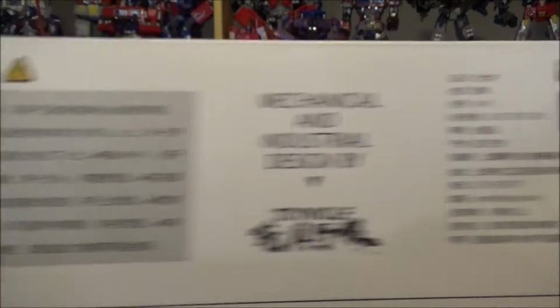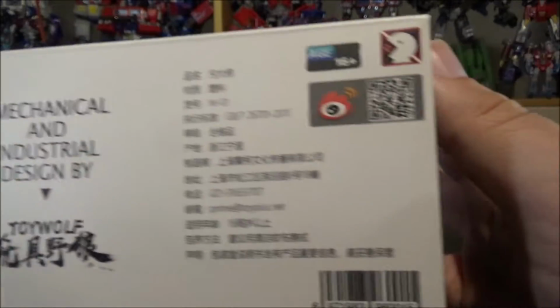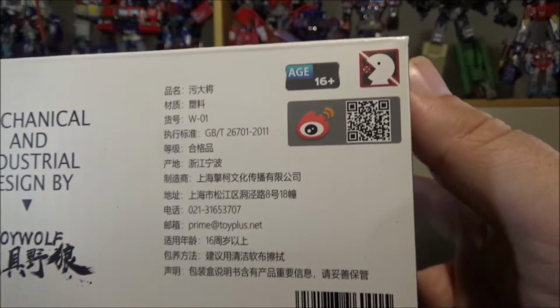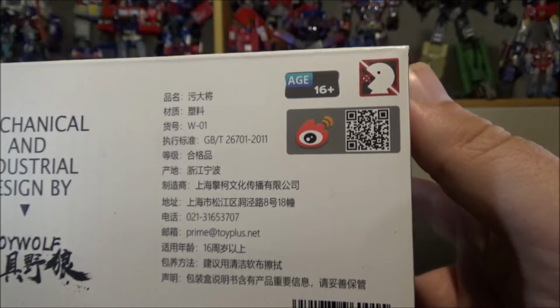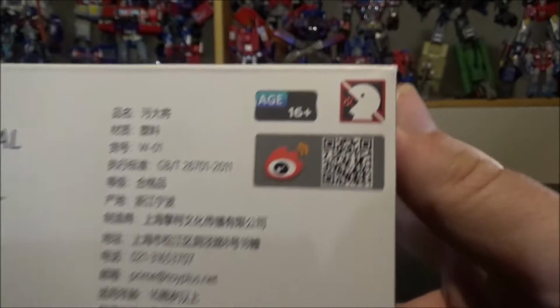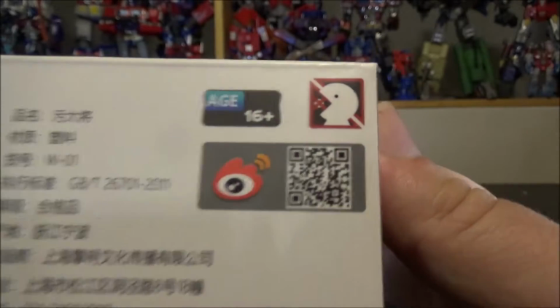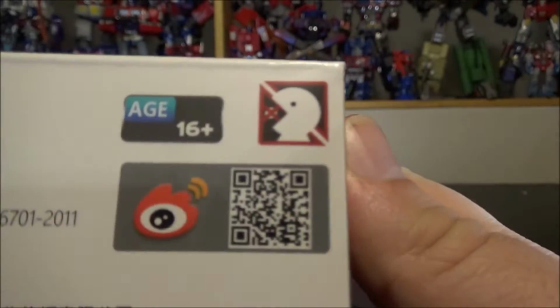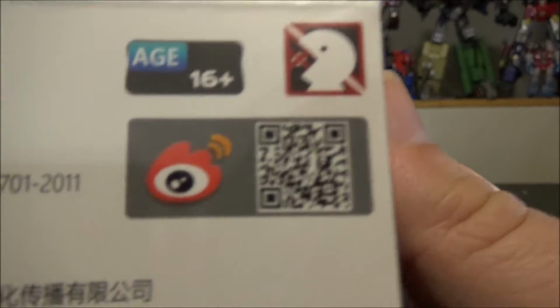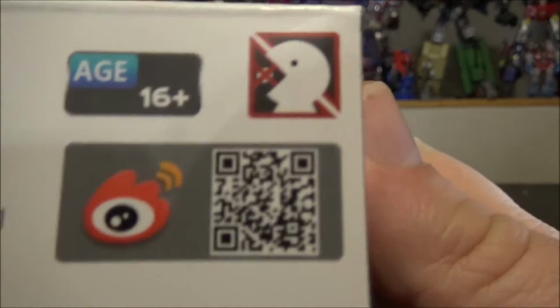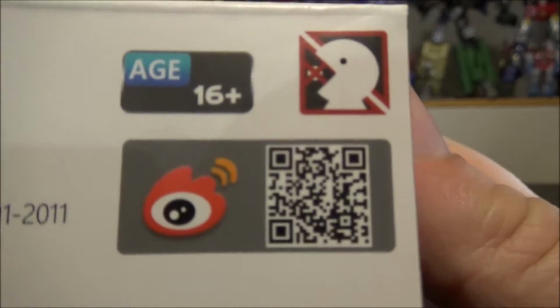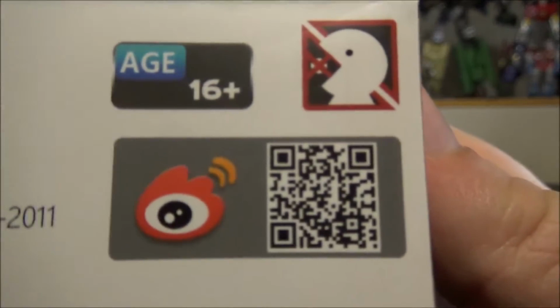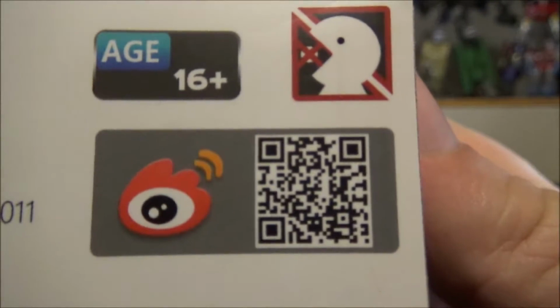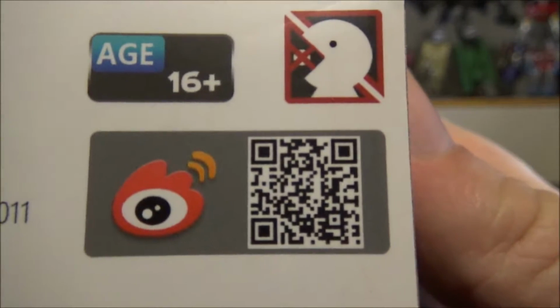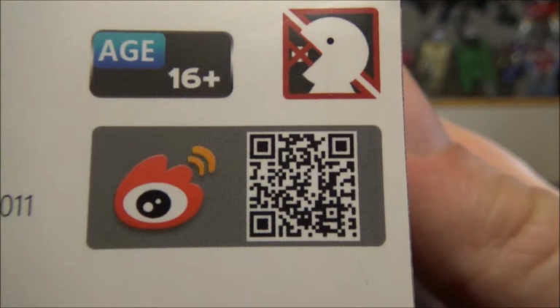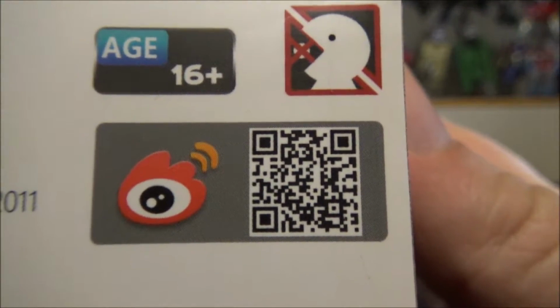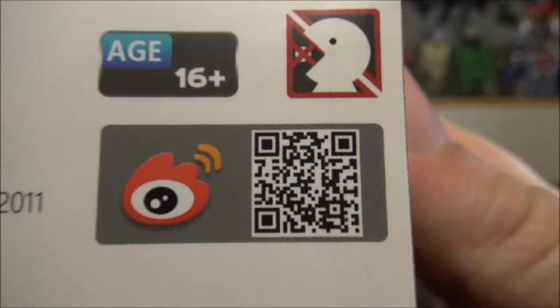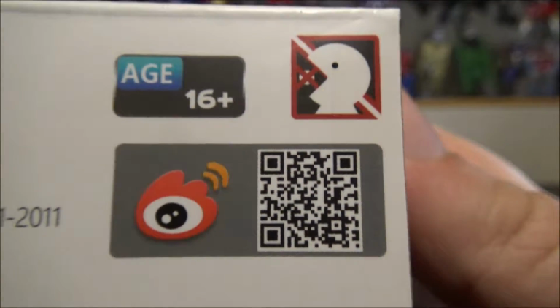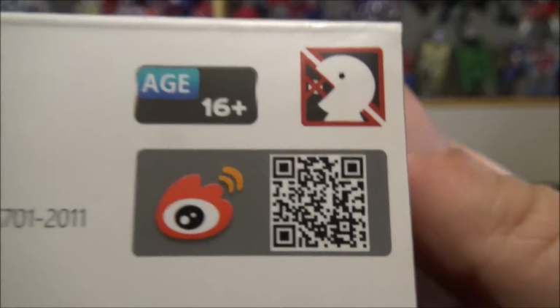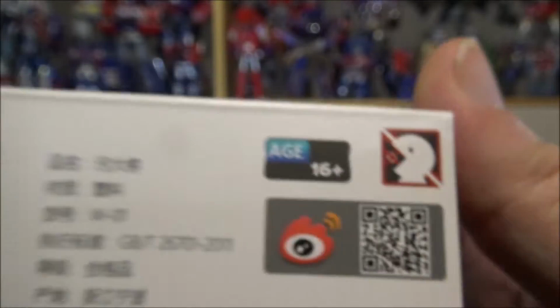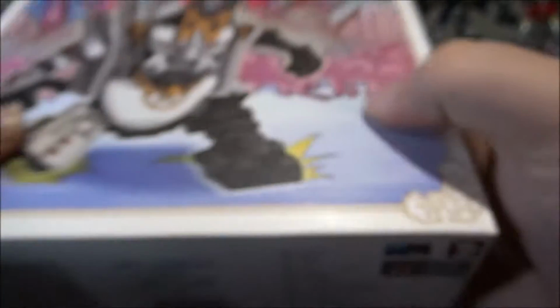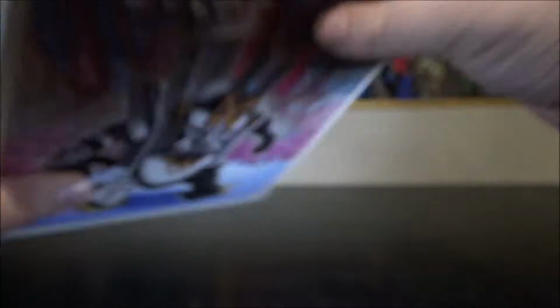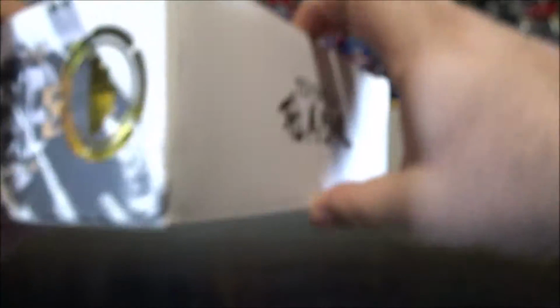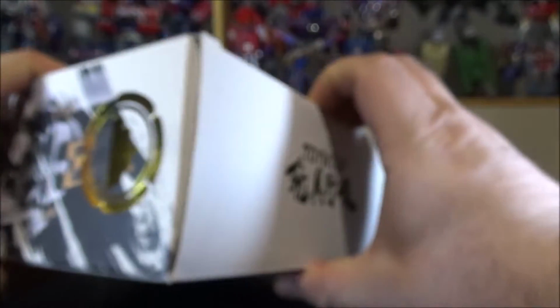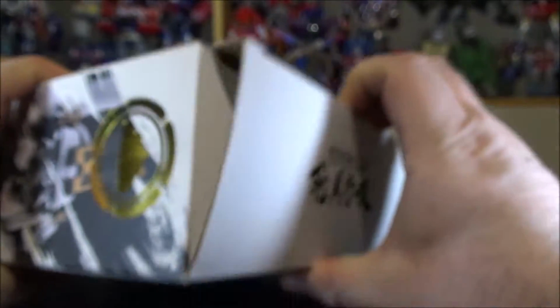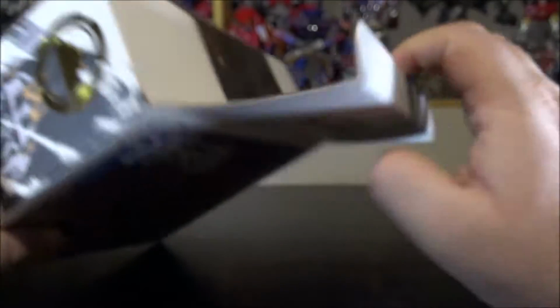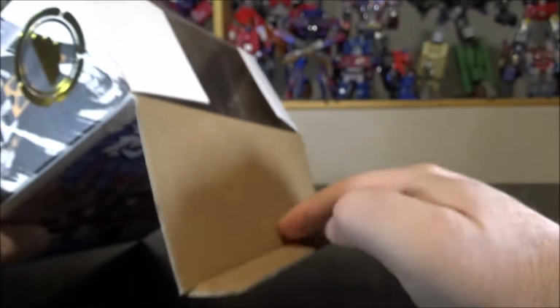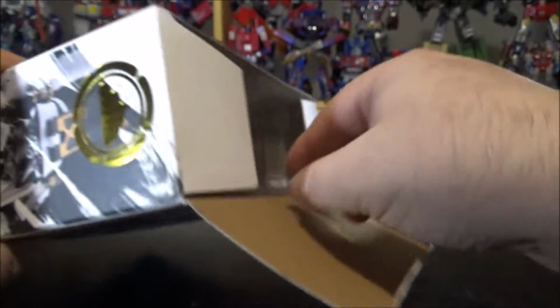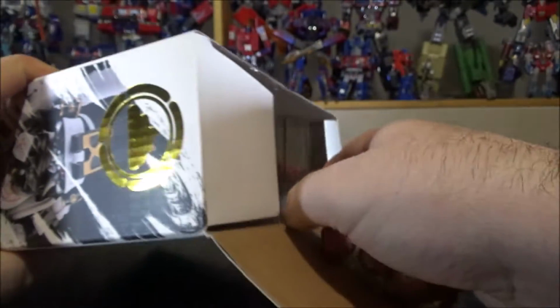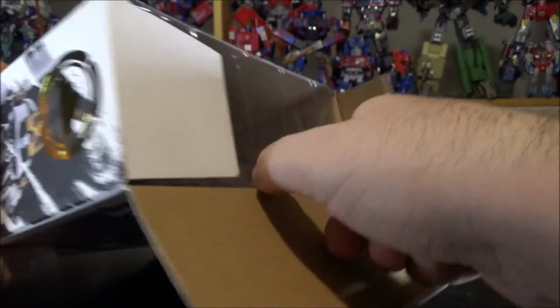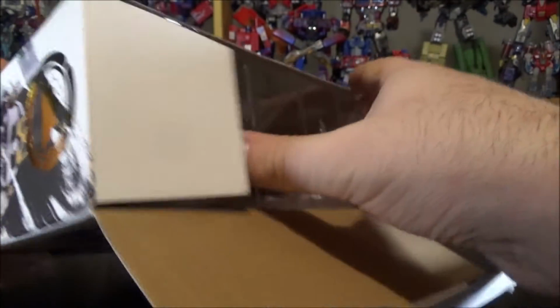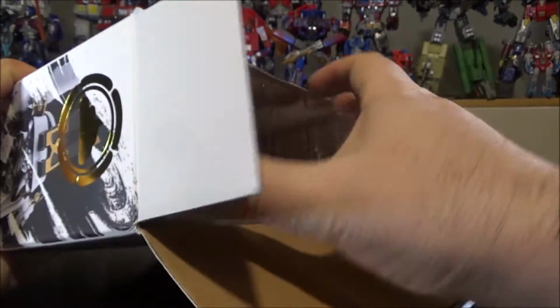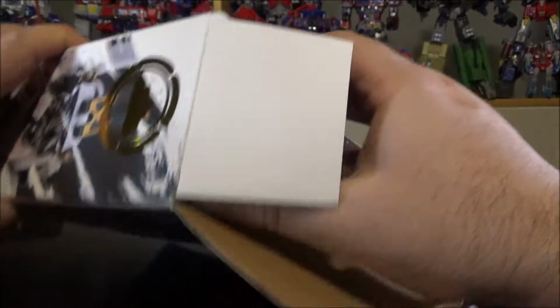Underneath we've got legal stuff and stuff that I cannot read. We've got a QR code if you want to go on their website. And that's pretty much it, so let's stop wasting time and open up the box.